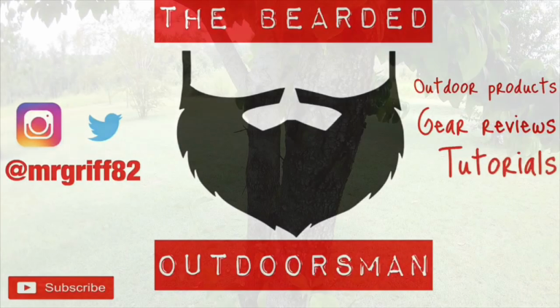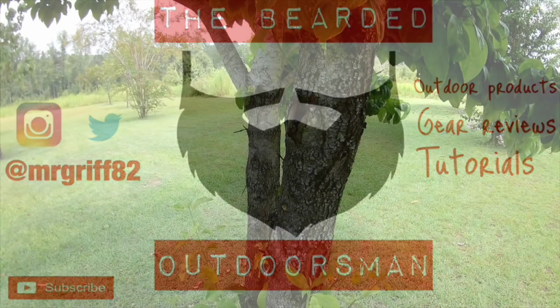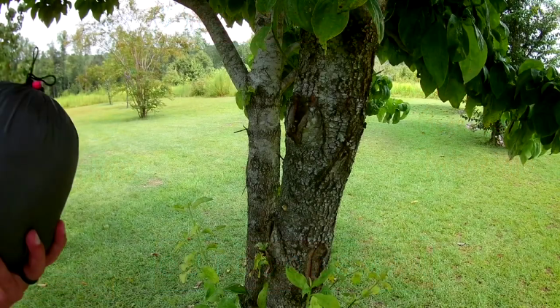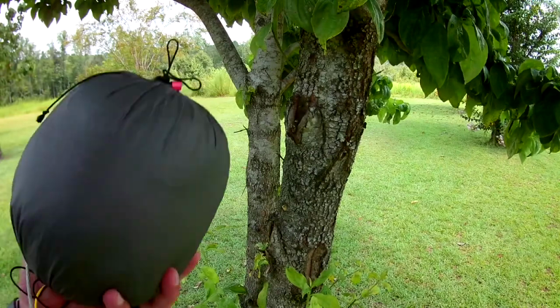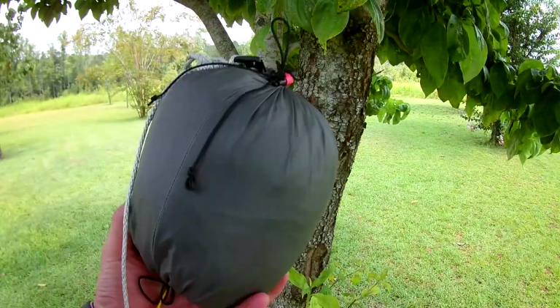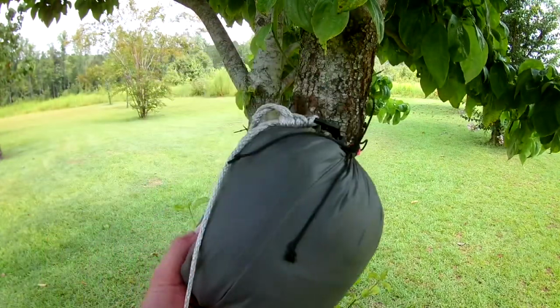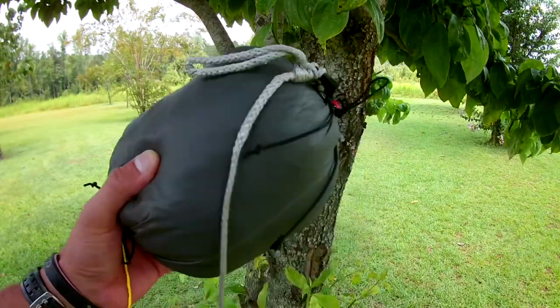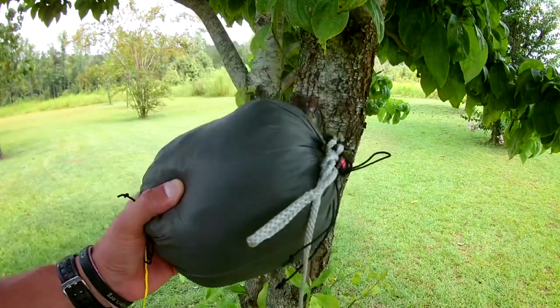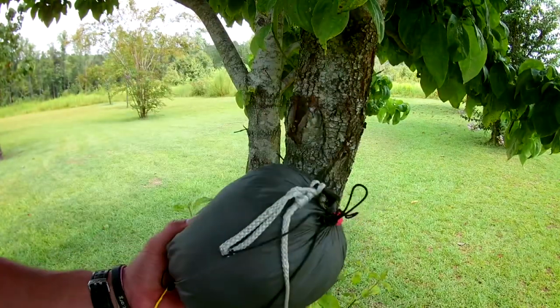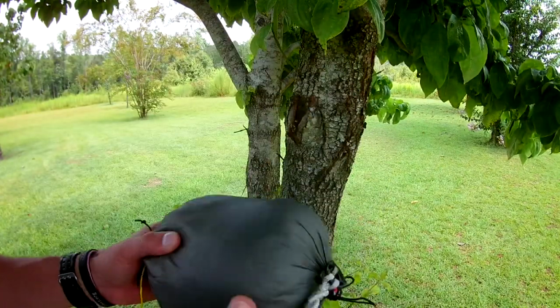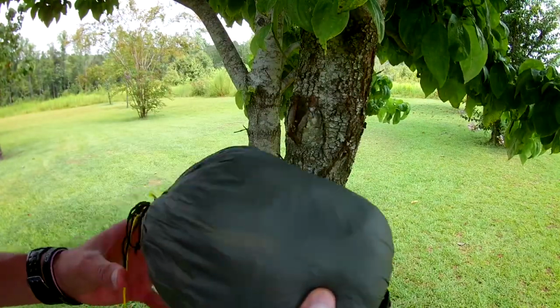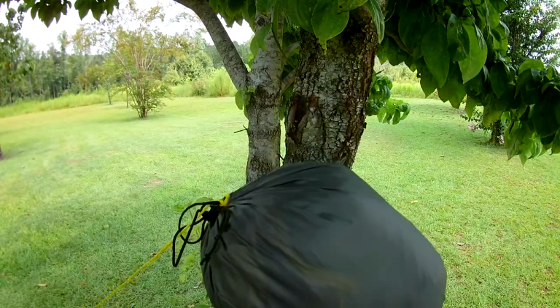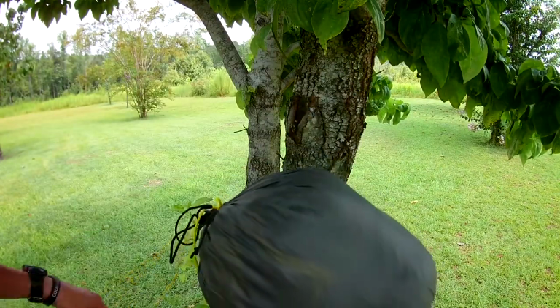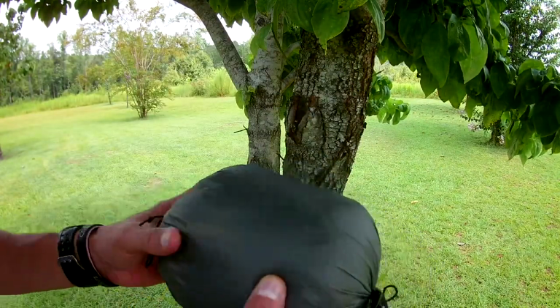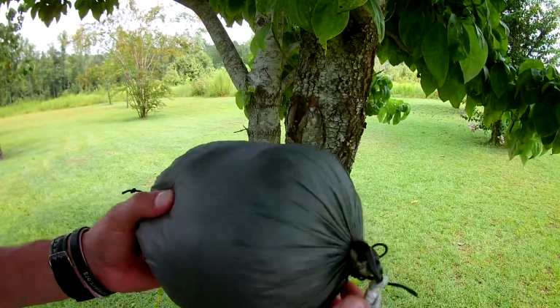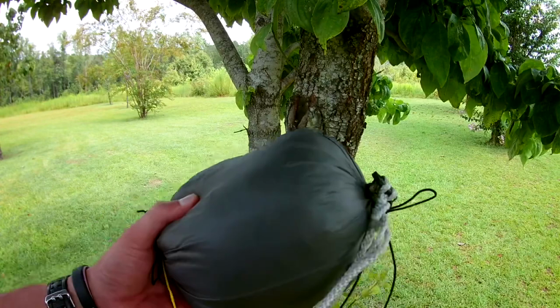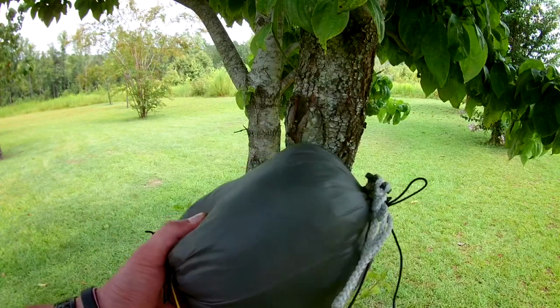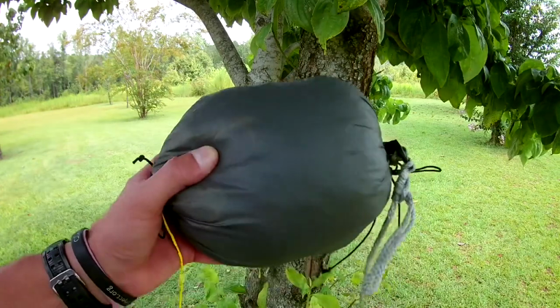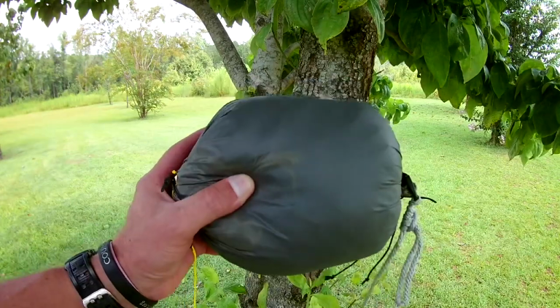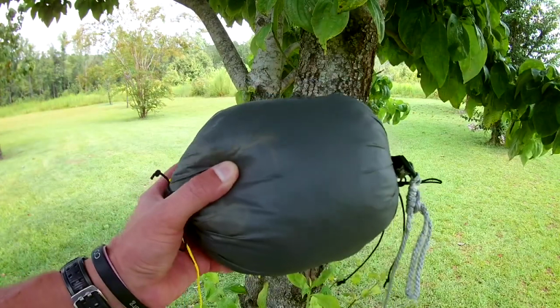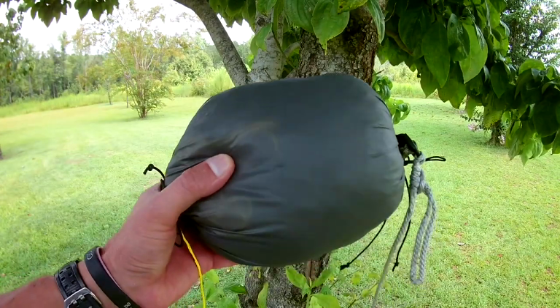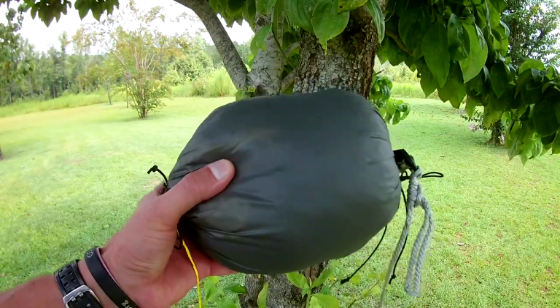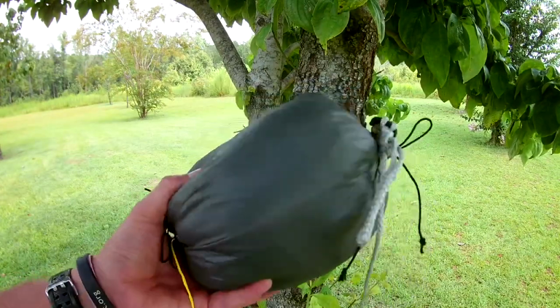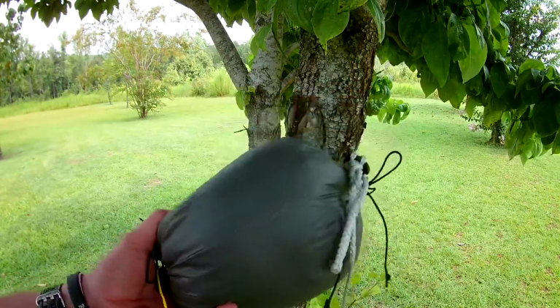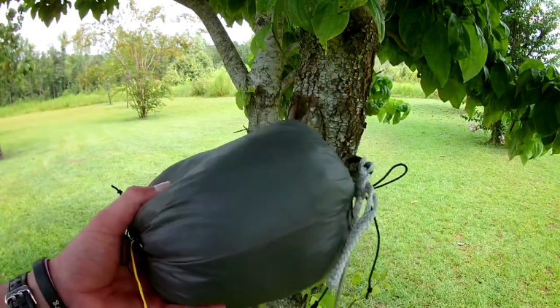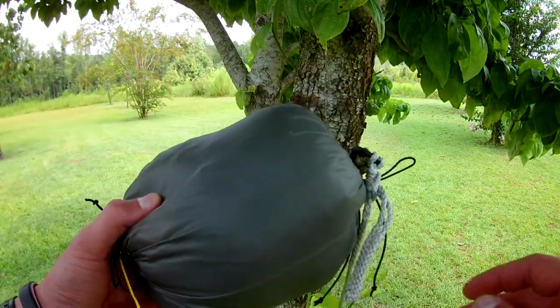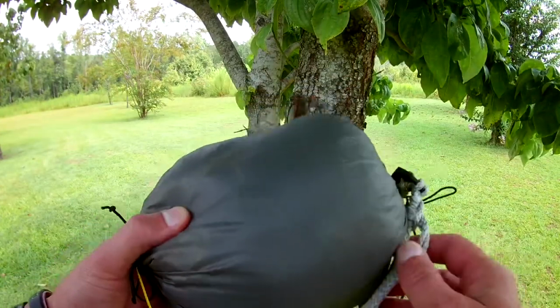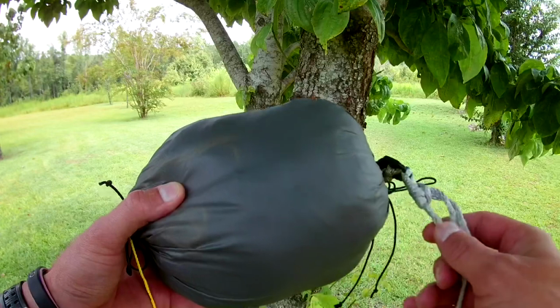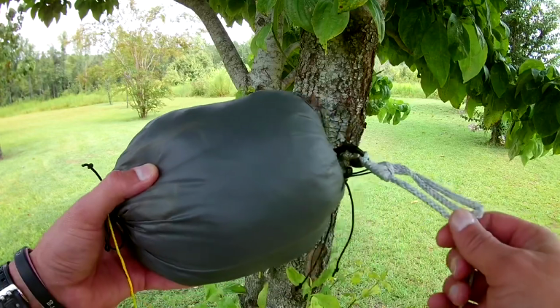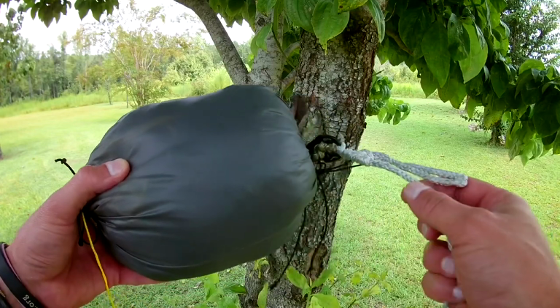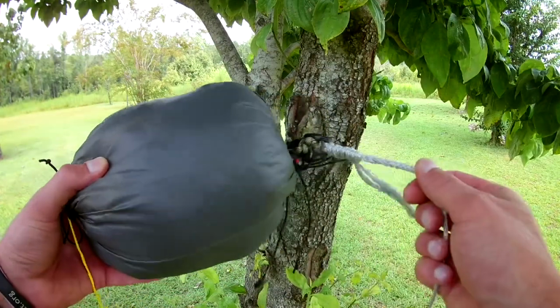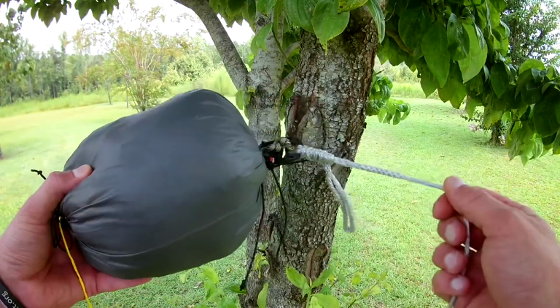What's up YouTube, Bearded Outdoorsman here. I recently did a video on my tarp for hammock camping, but I wanted to do one to clarify how I actually tied out, because I didn't think I covered that very well.